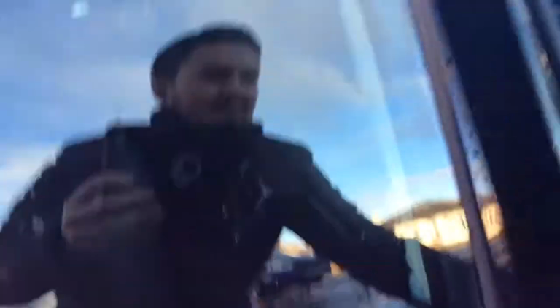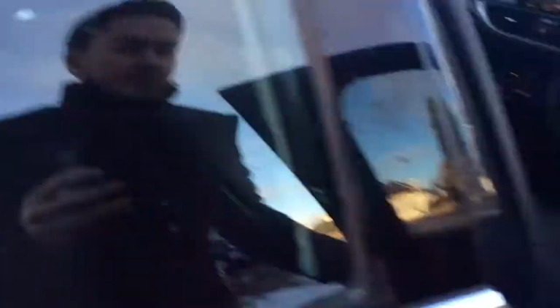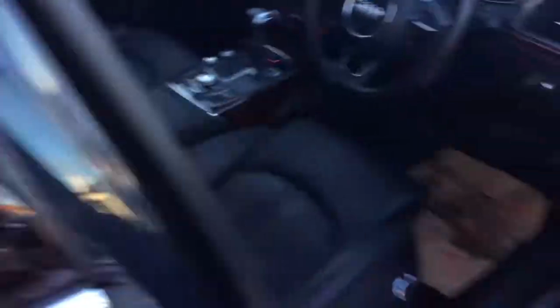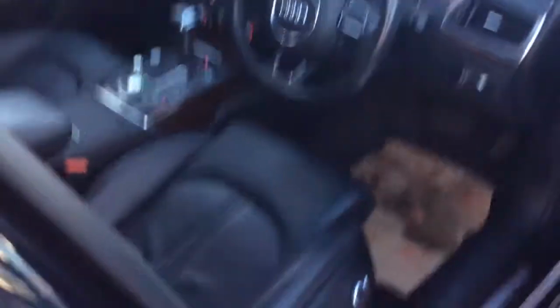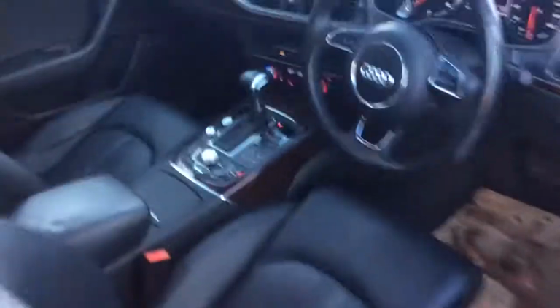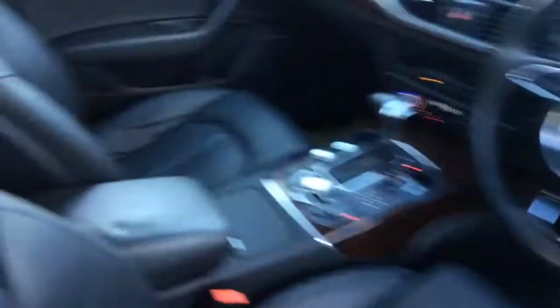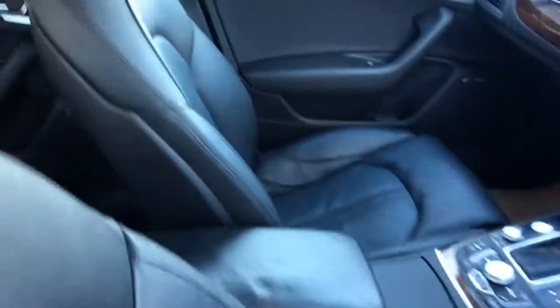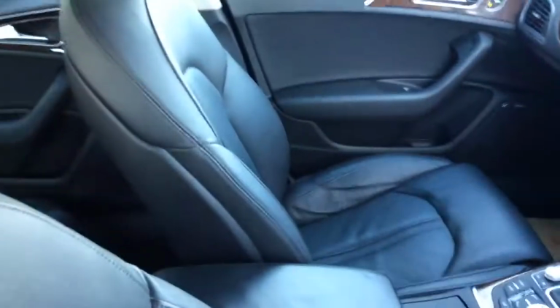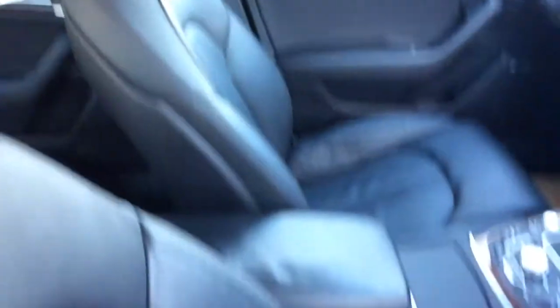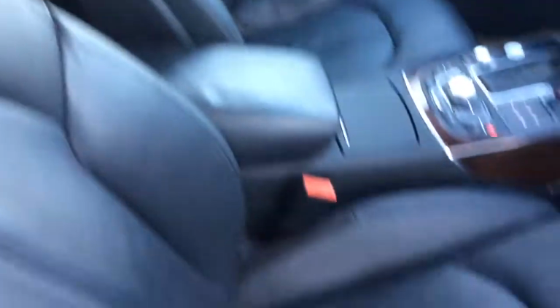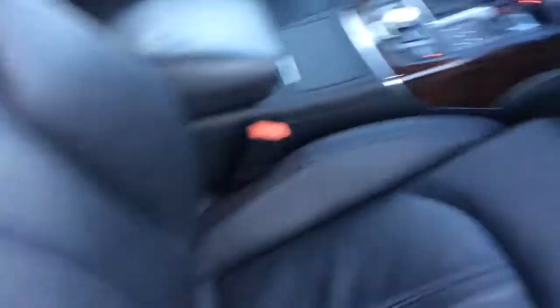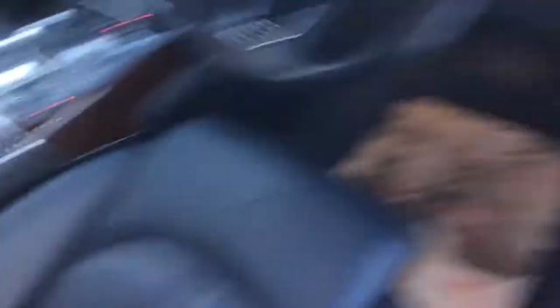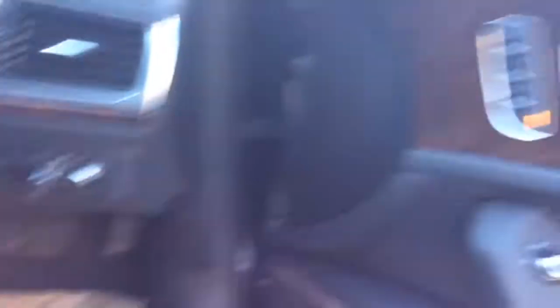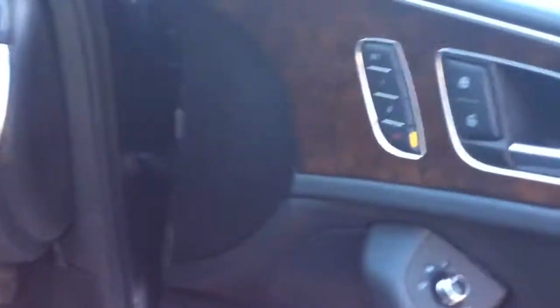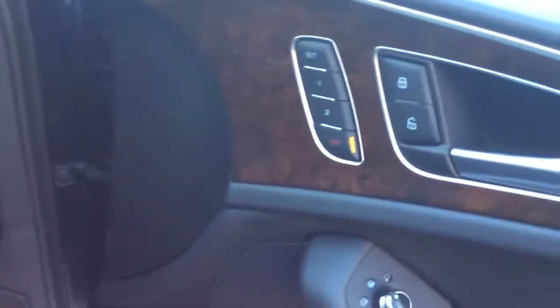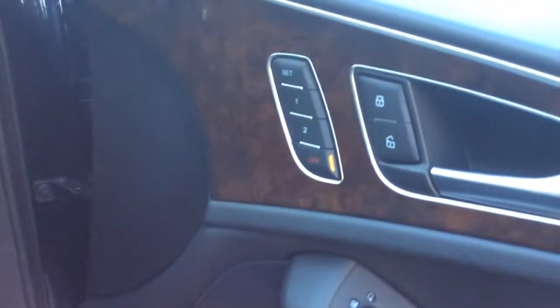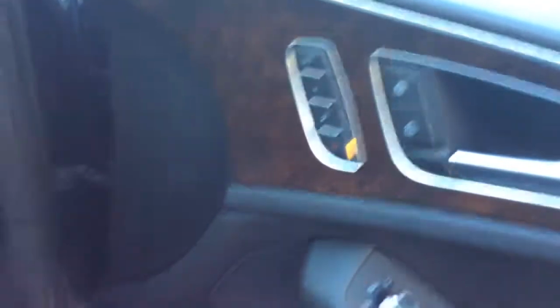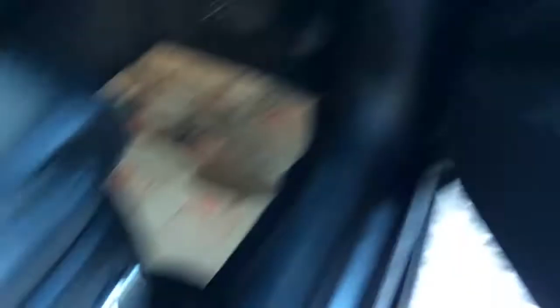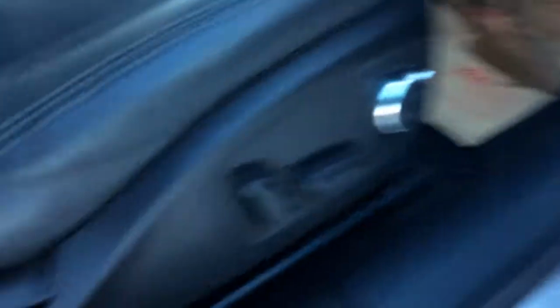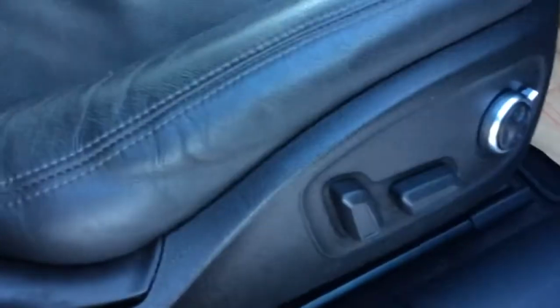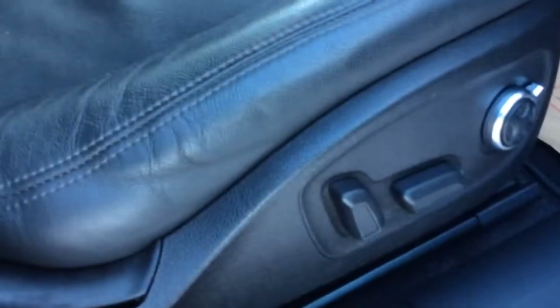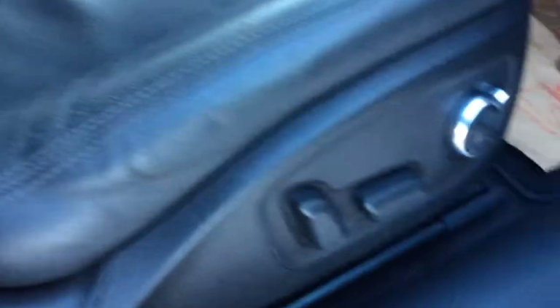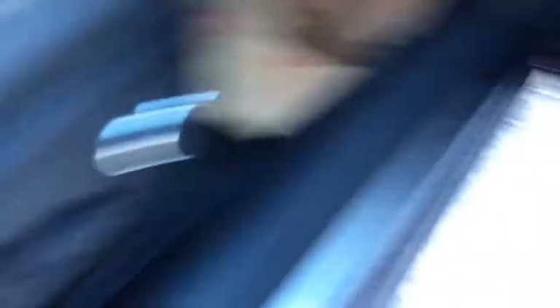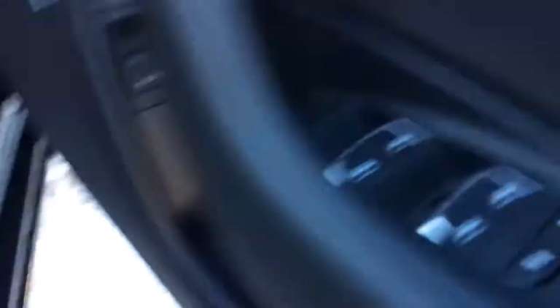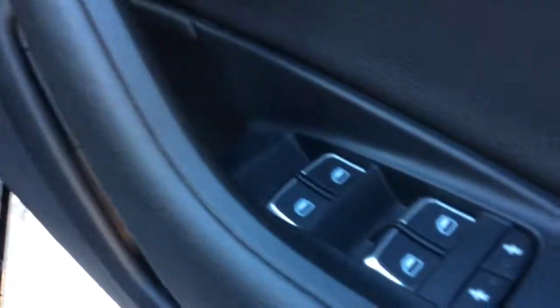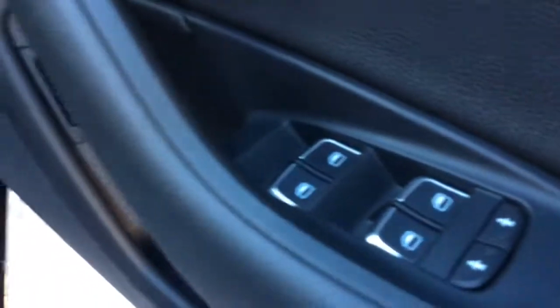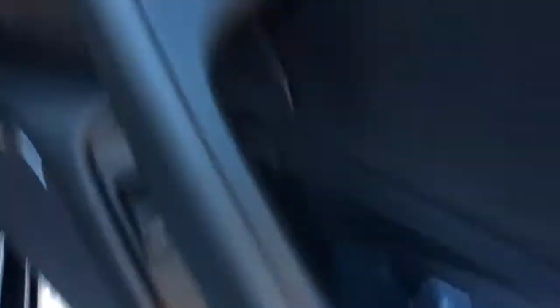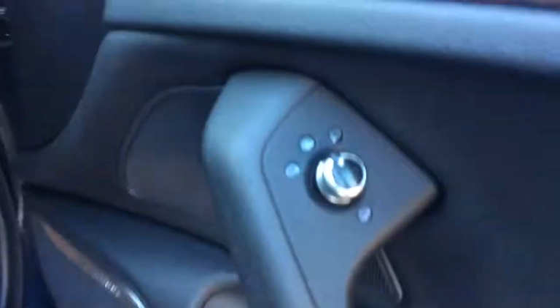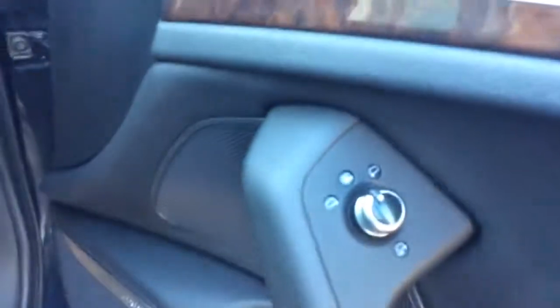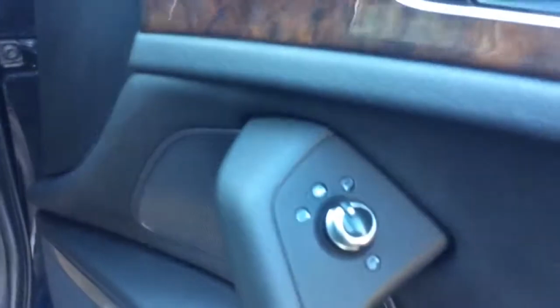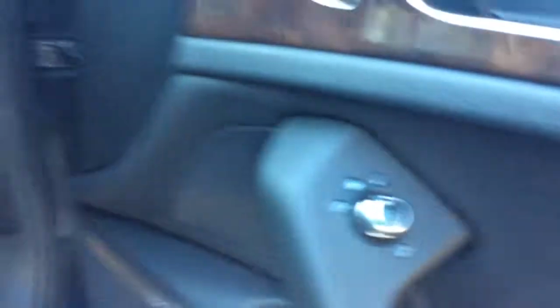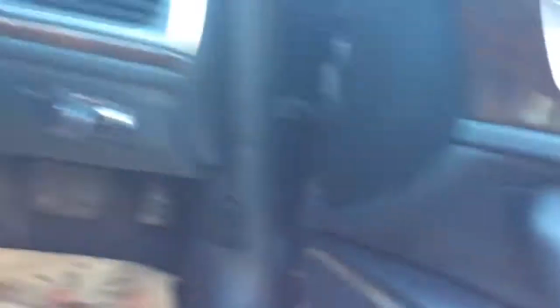In the front you've got electric seats for both driver and passenger with two memory slots on each. Electric windows all round and electric heated folding door mirrors as well.